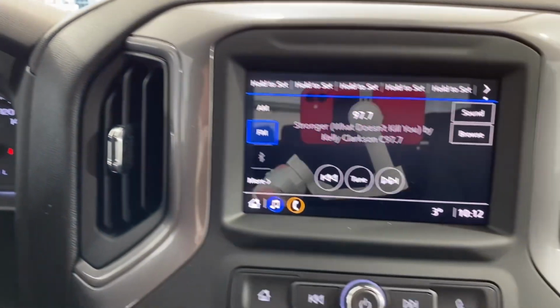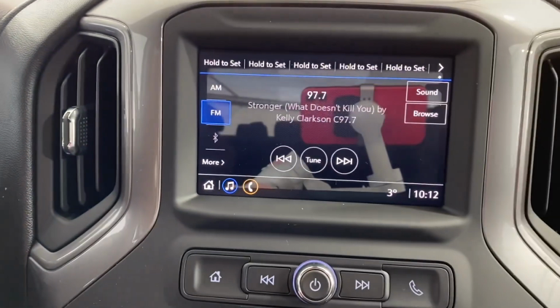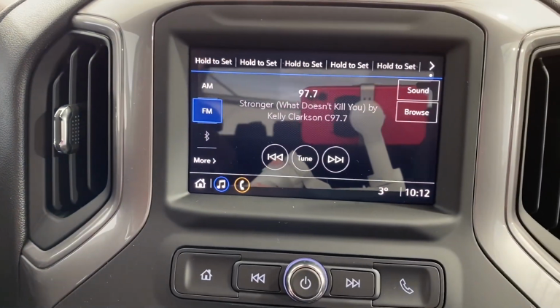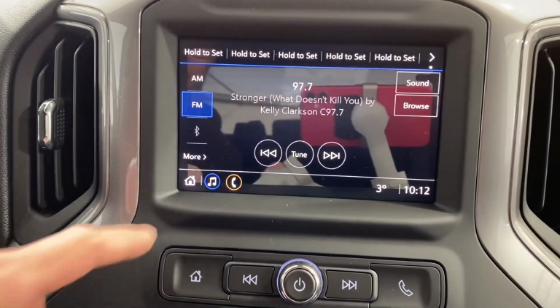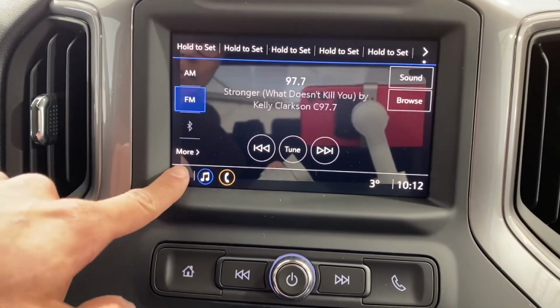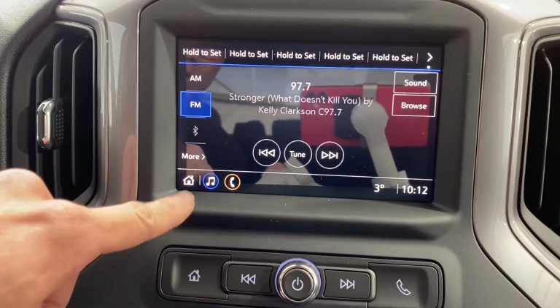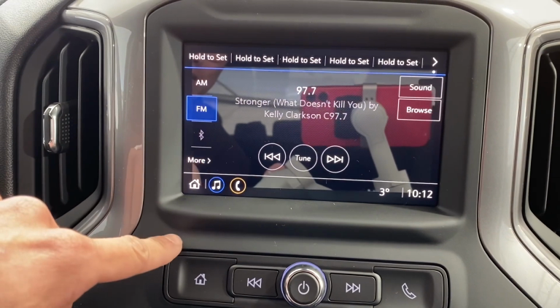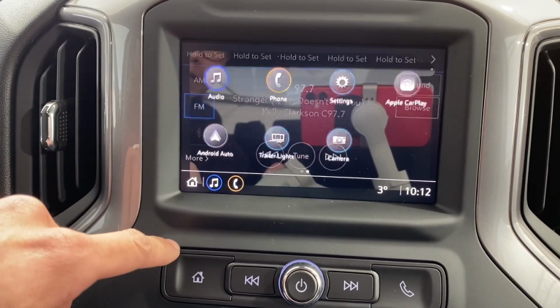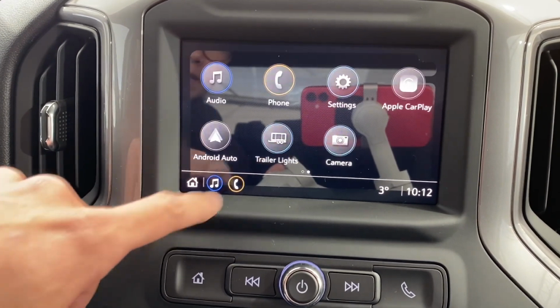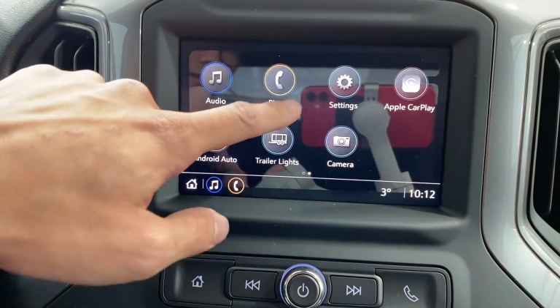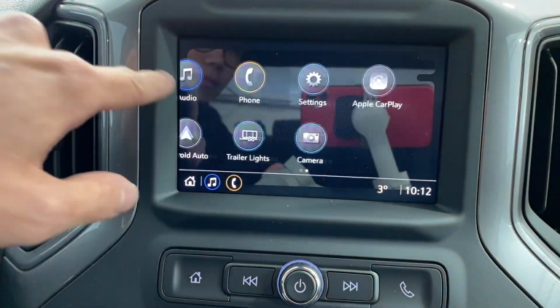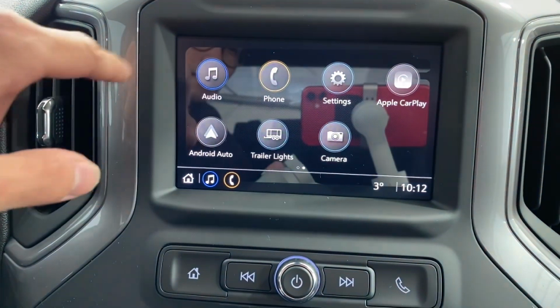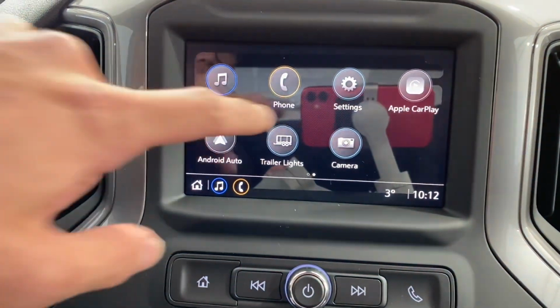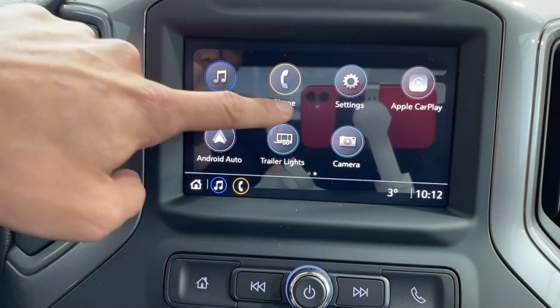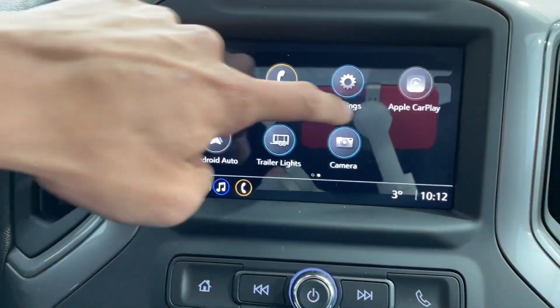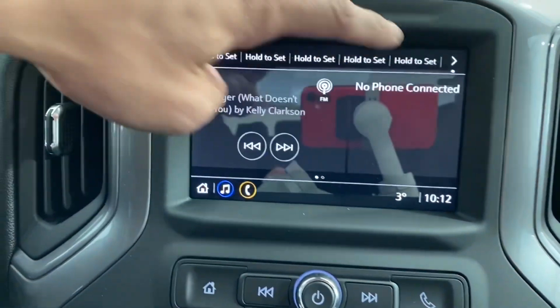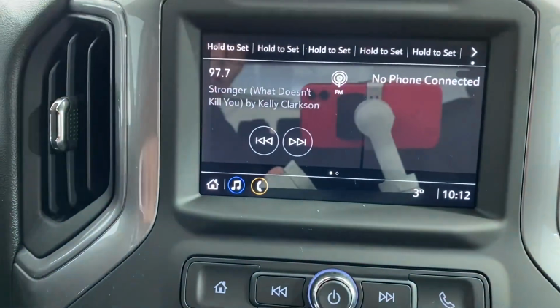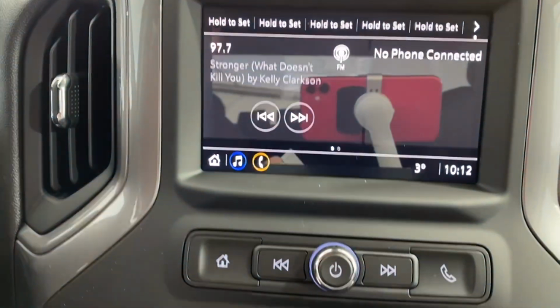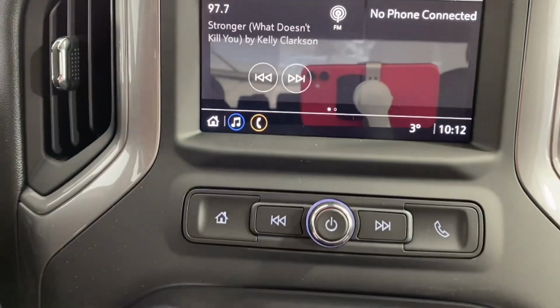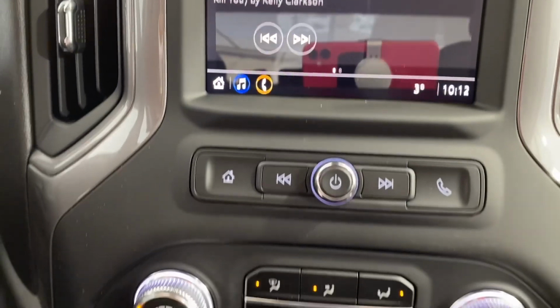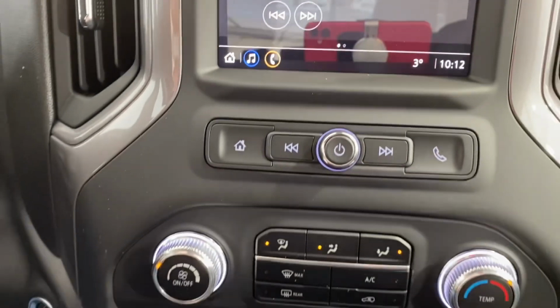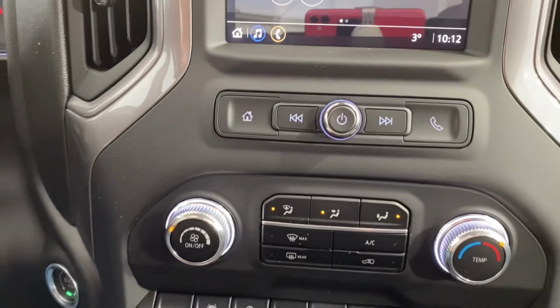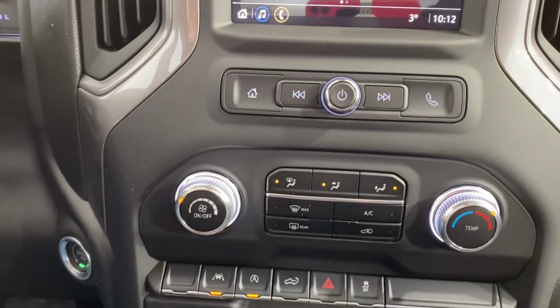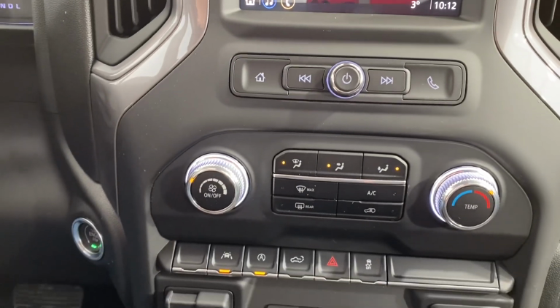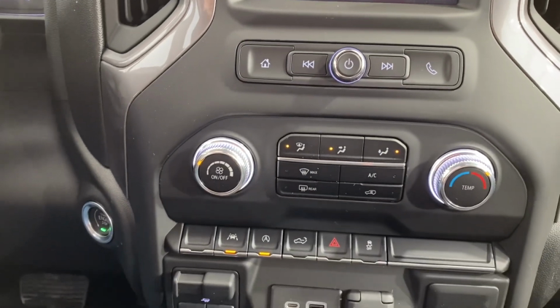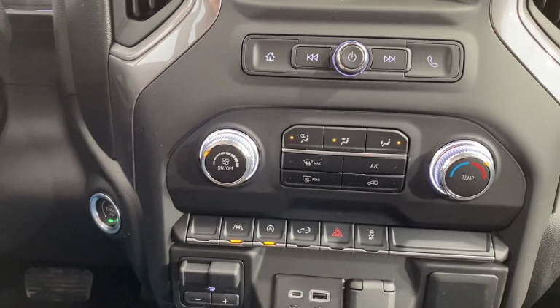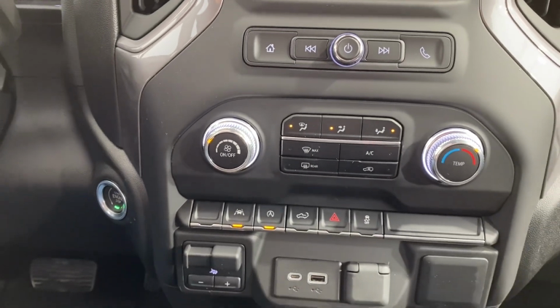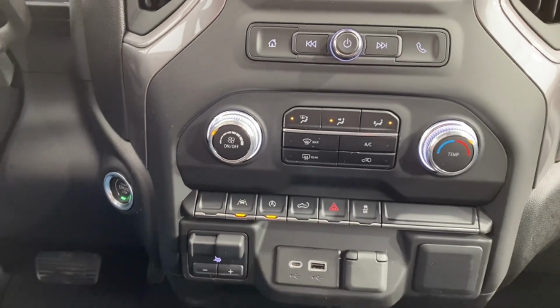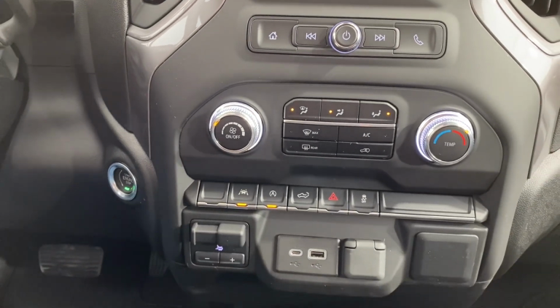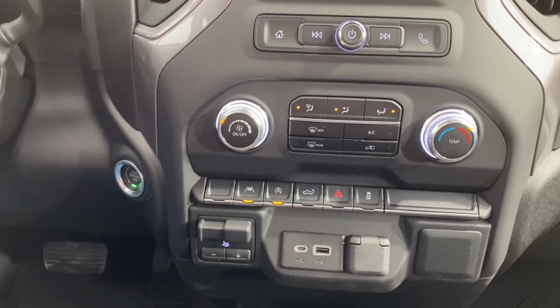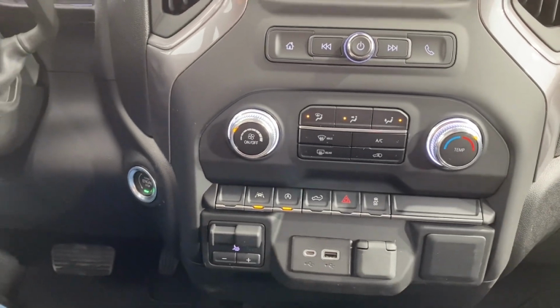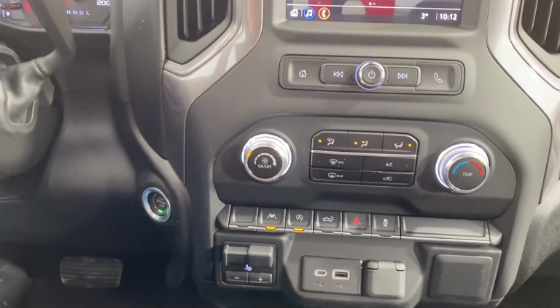To the right of that we have a touchscreen infotainment system. Below that we have the volume controls, some climate controls, some other features, and some plugins.